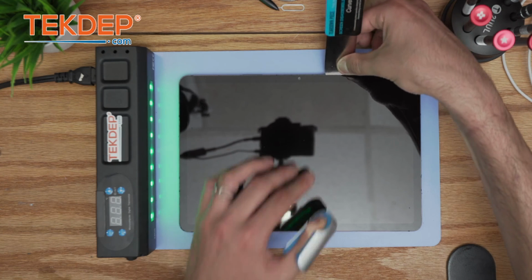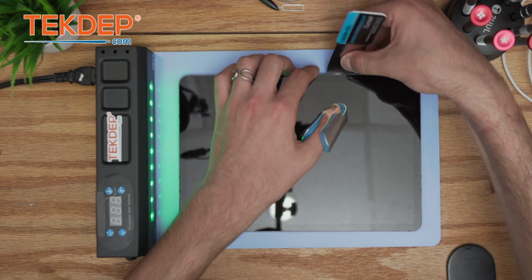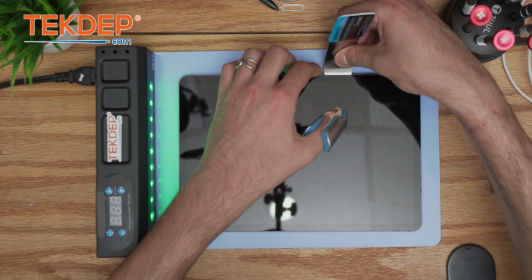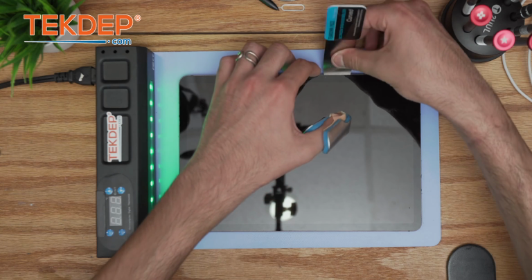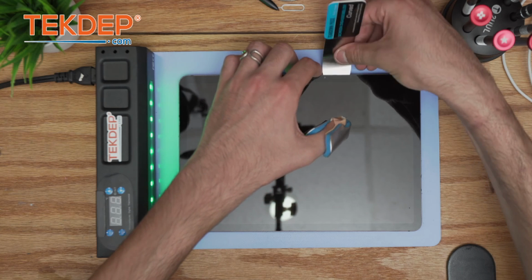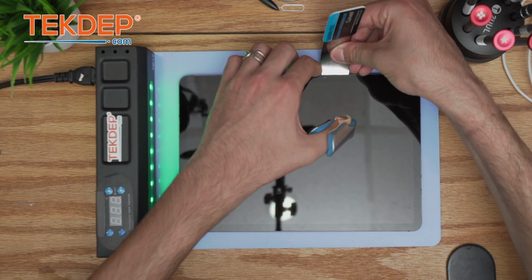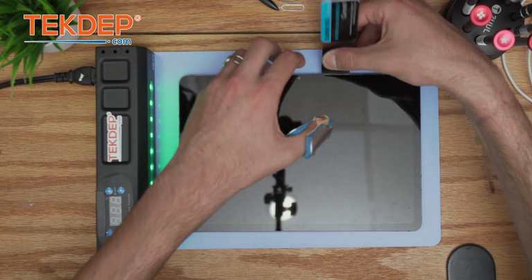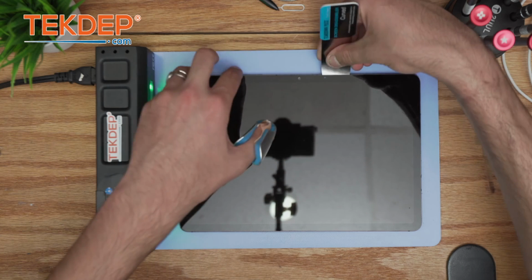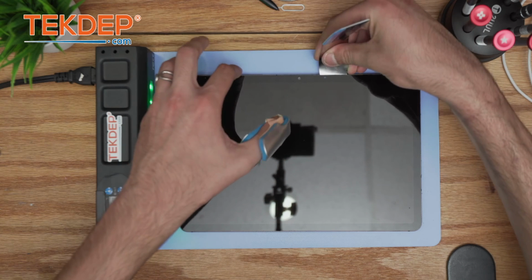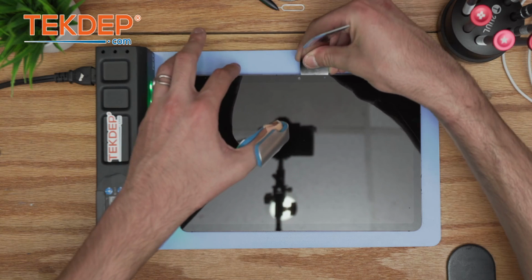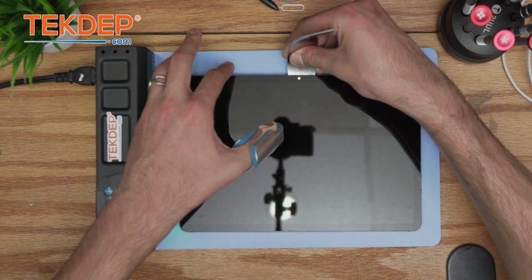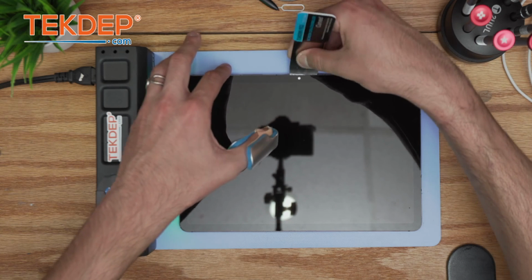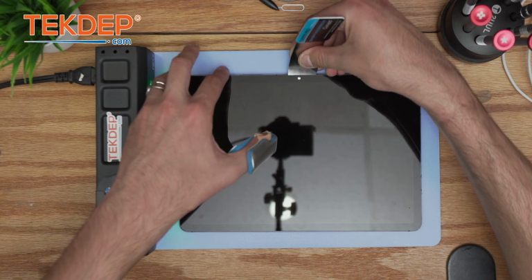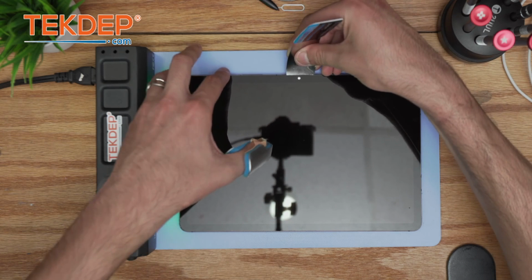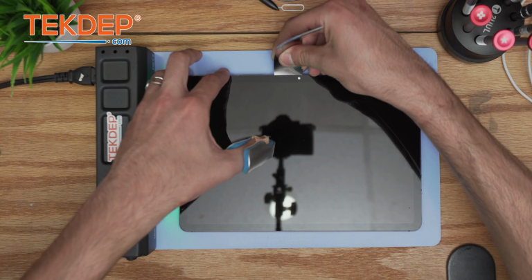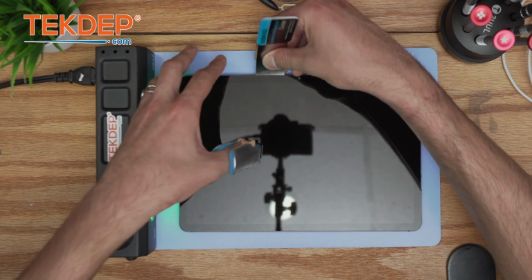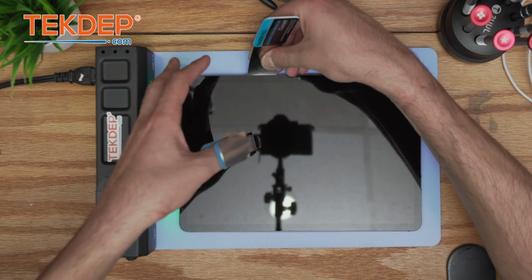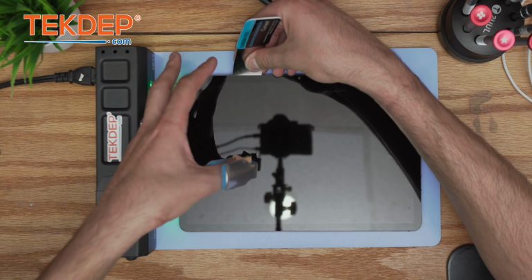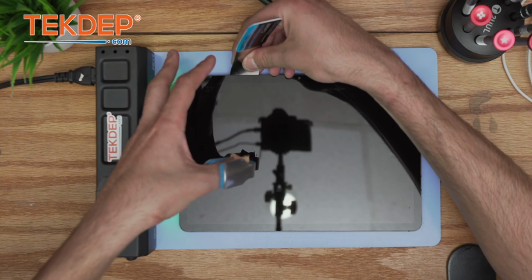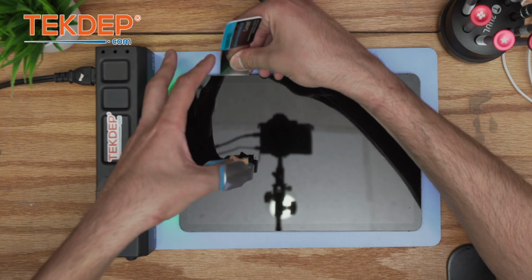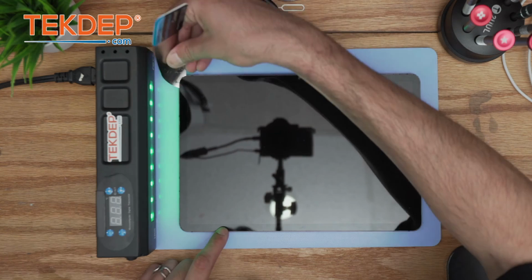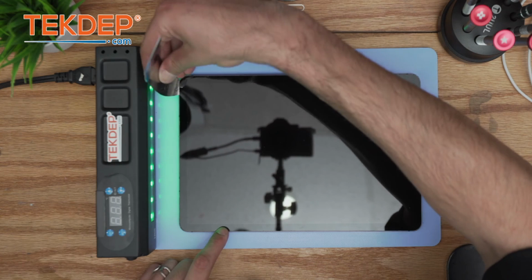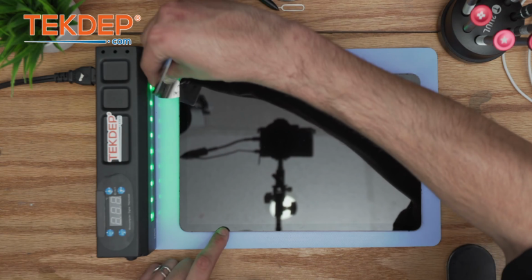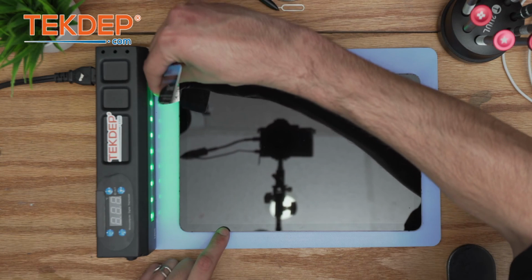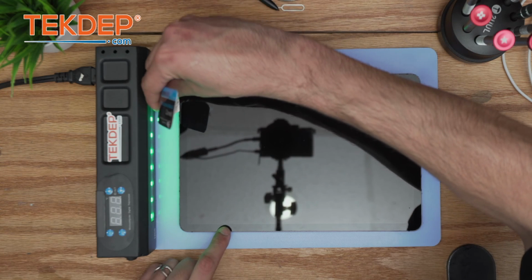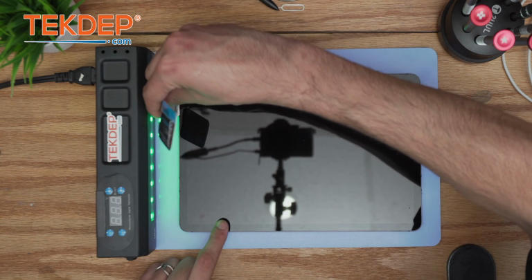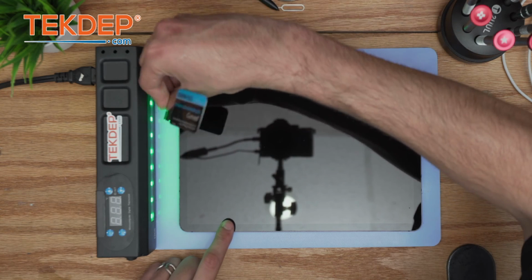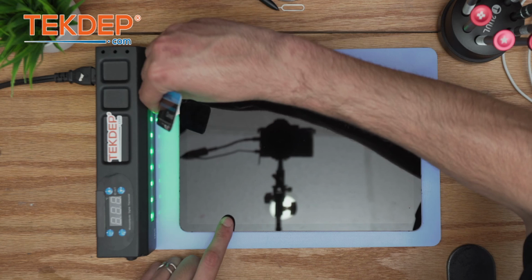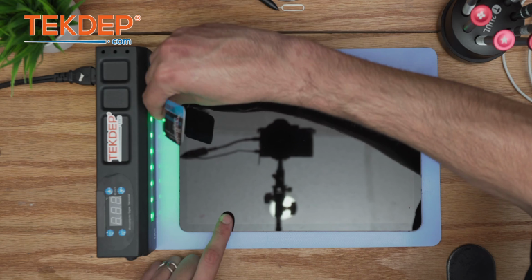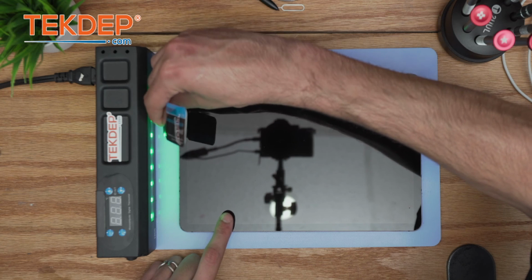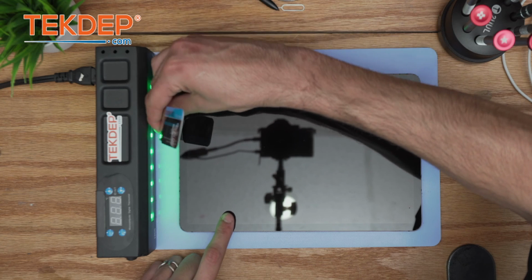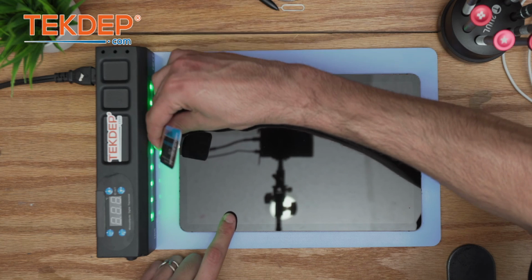Once you feel the screen disassembler going a little bit deeper, that means you're in the right spot. Patience is the key, so you want to be careful with this.